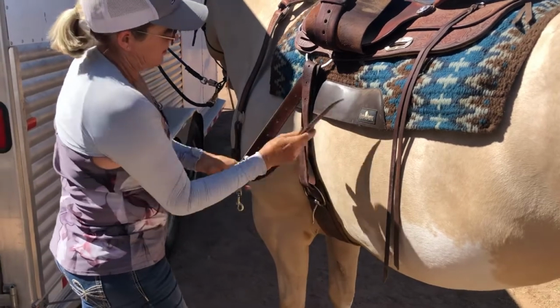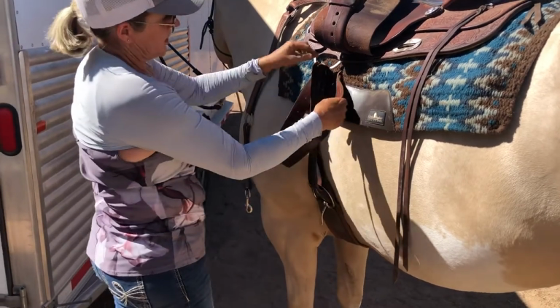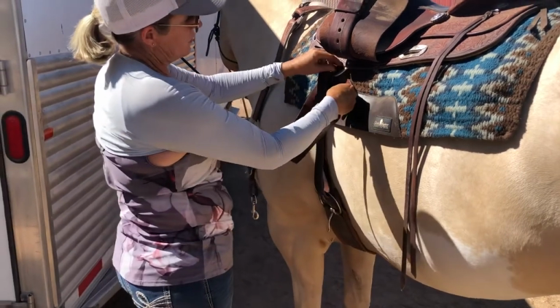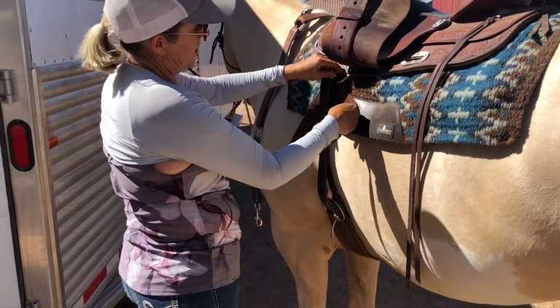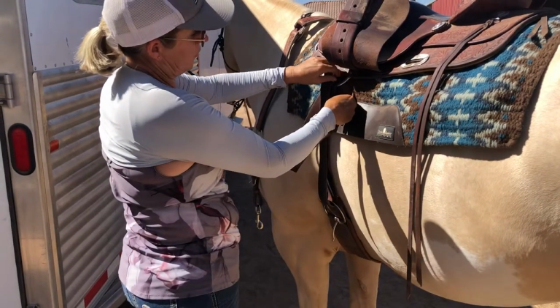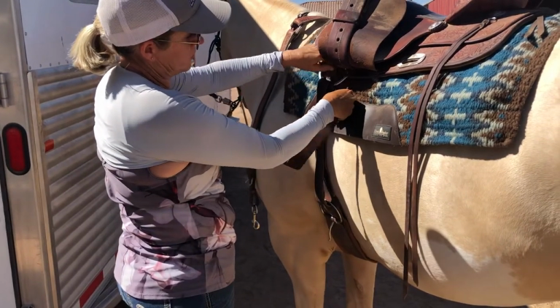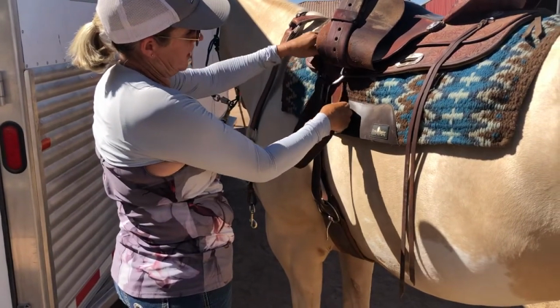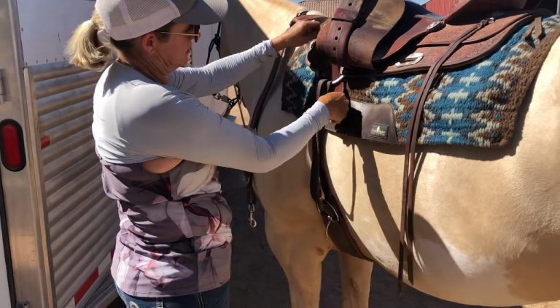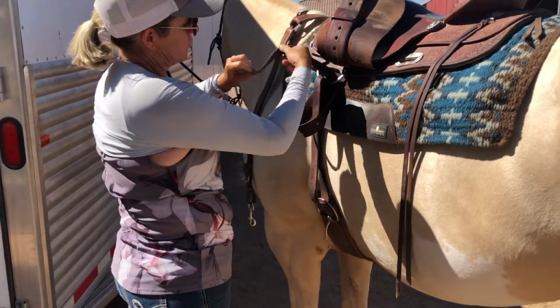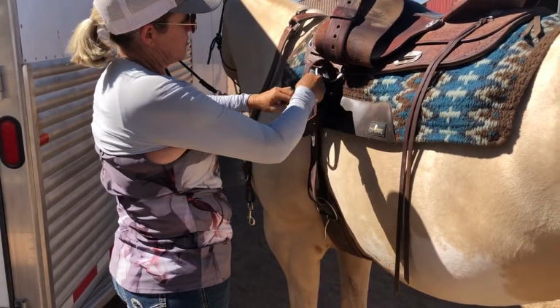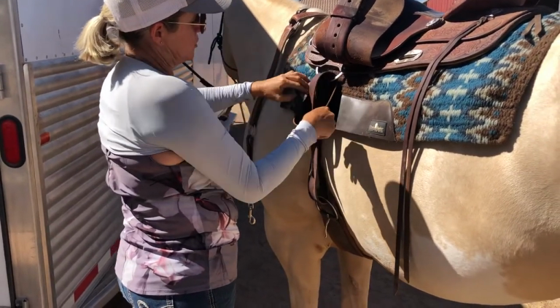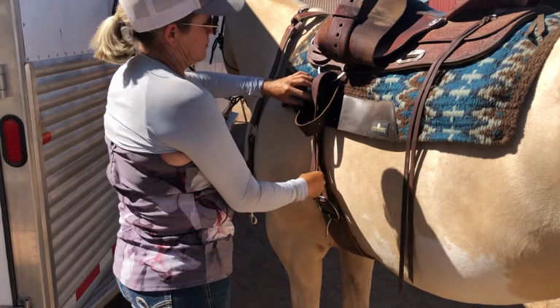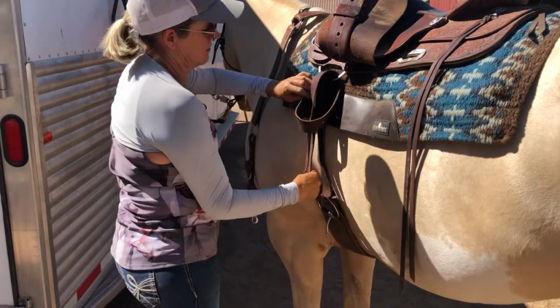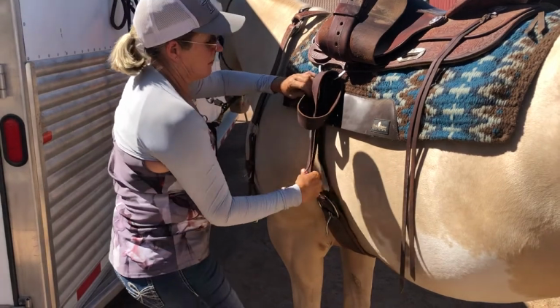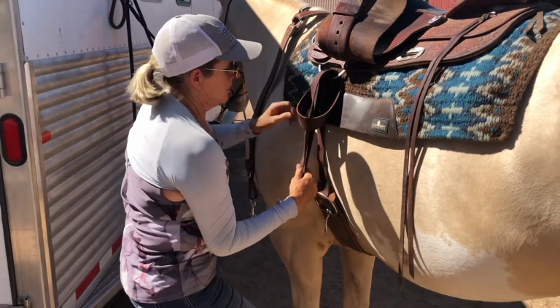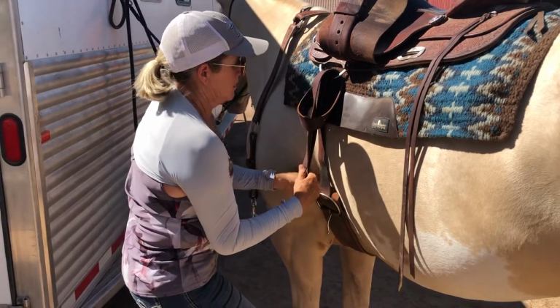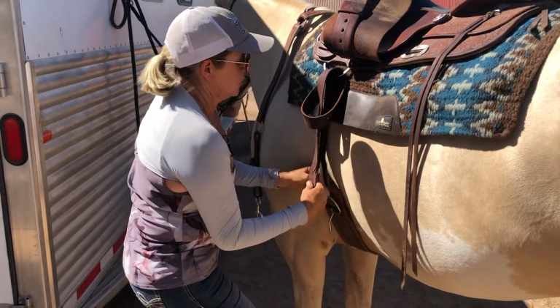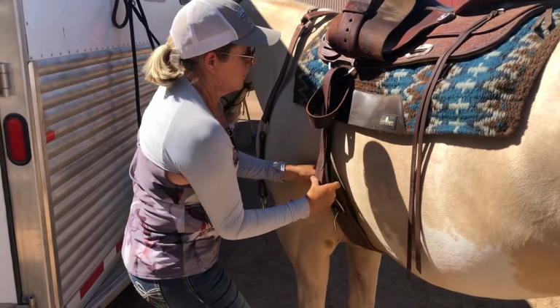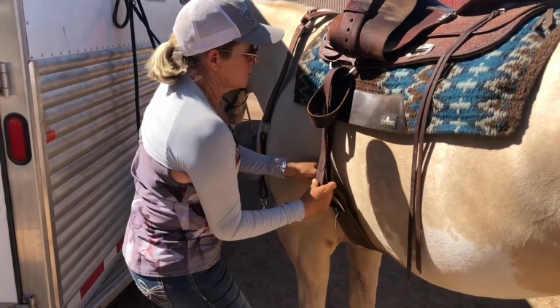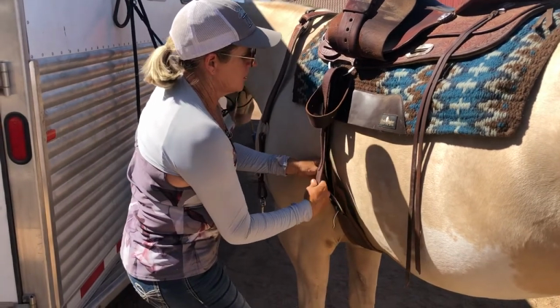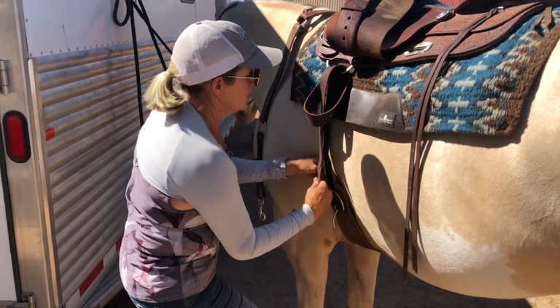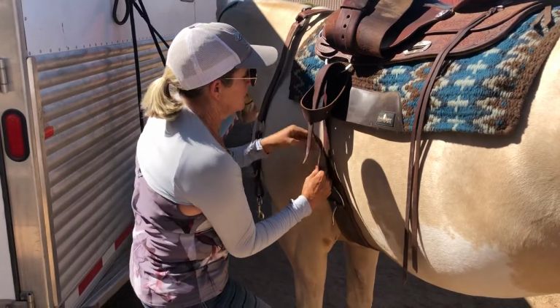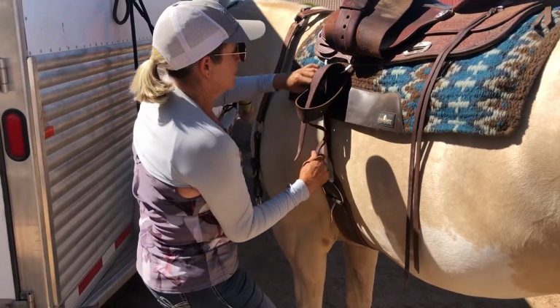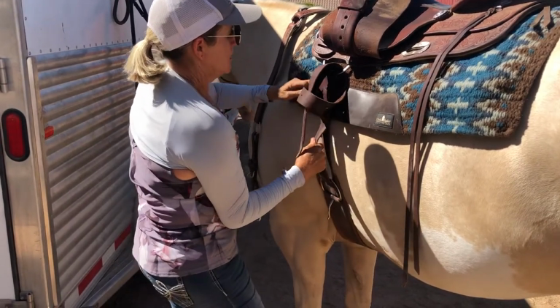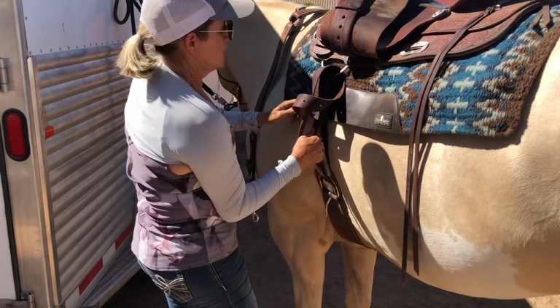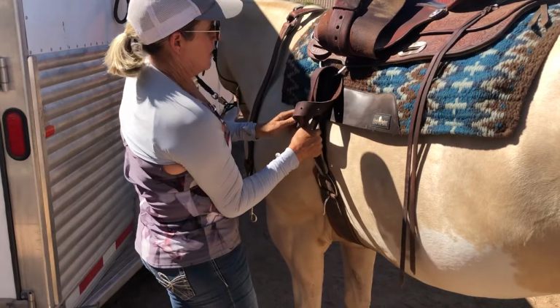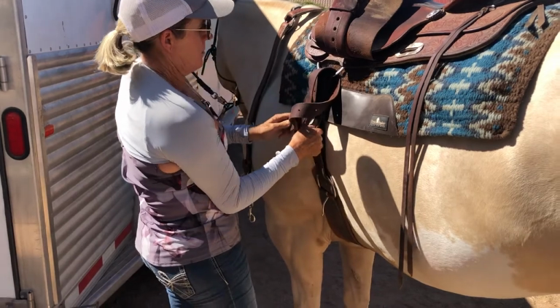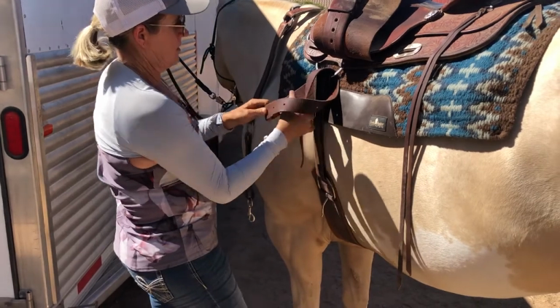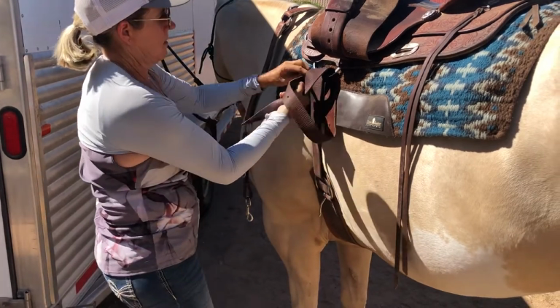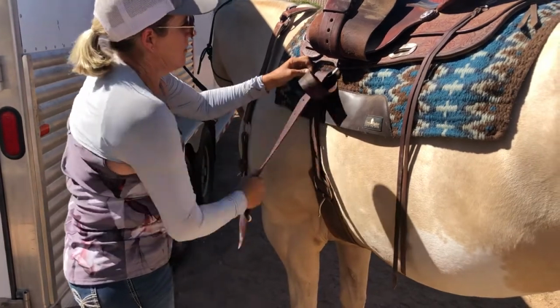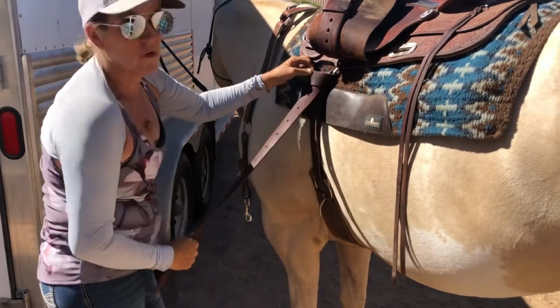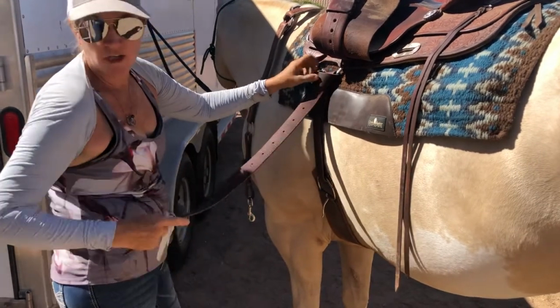Tie your knot and I go up to the right, drop down the center, make sure that nothing's tucked under here, ease it up, pull that down.